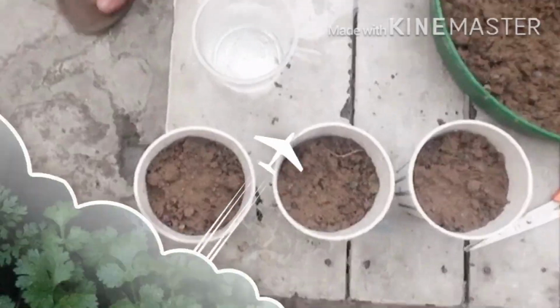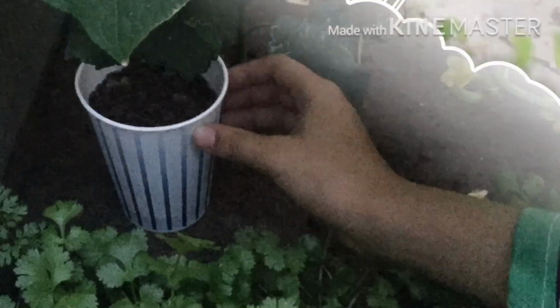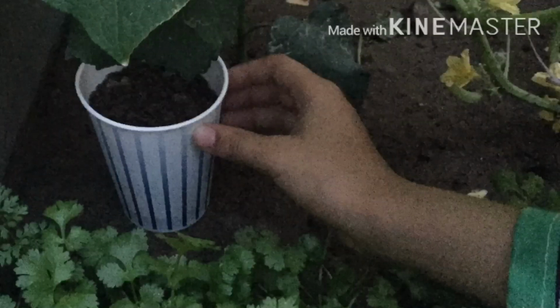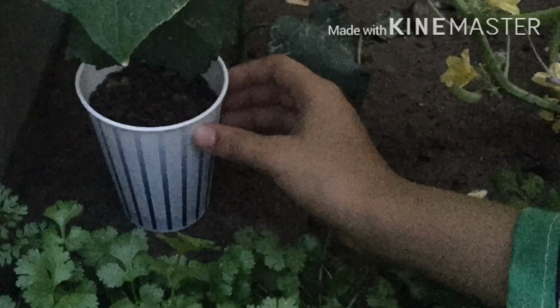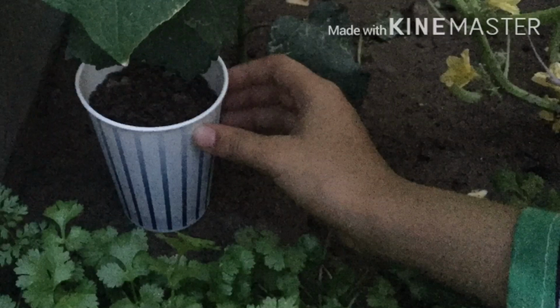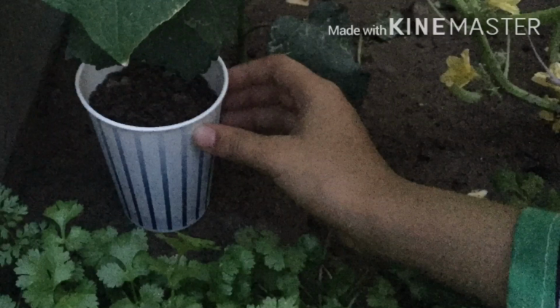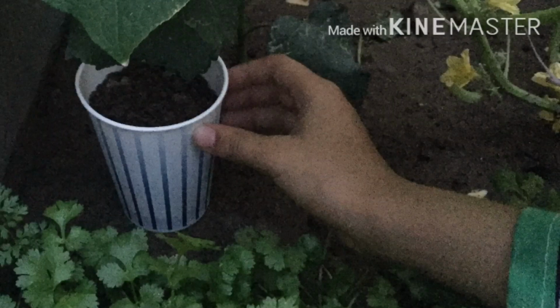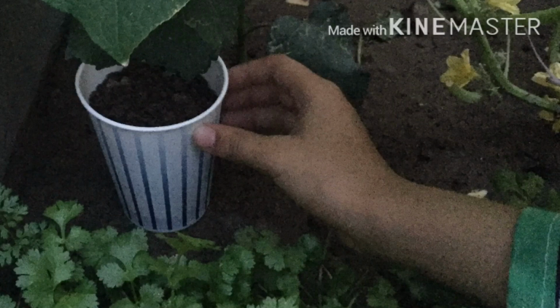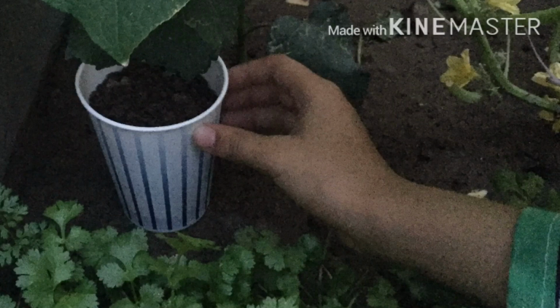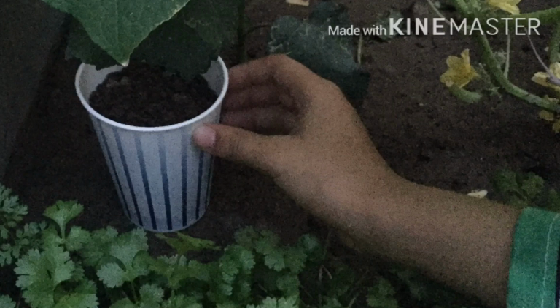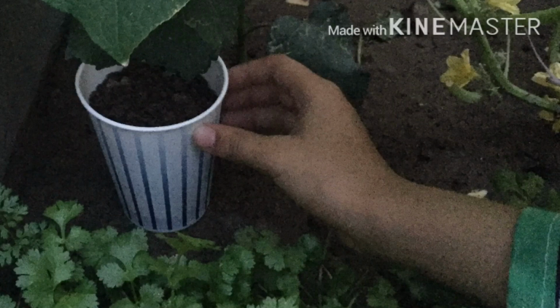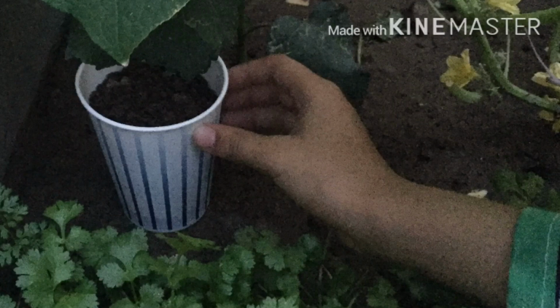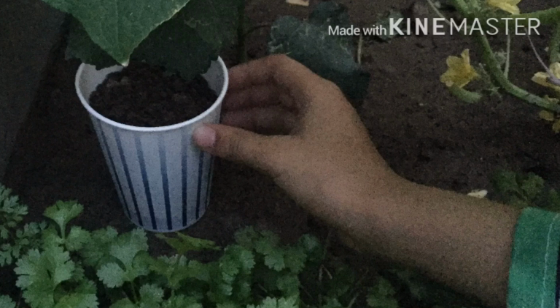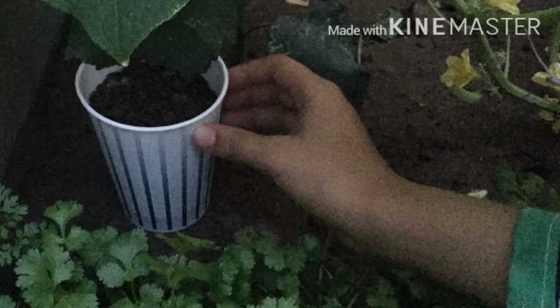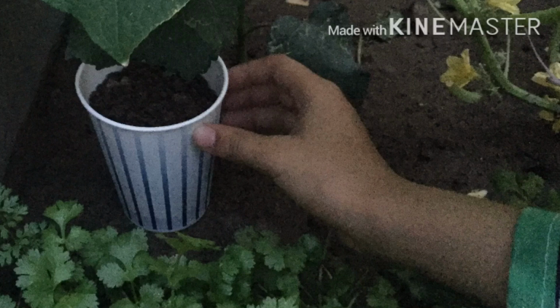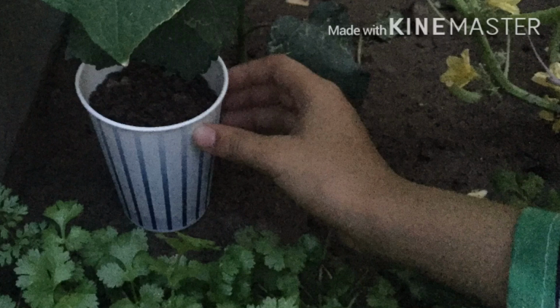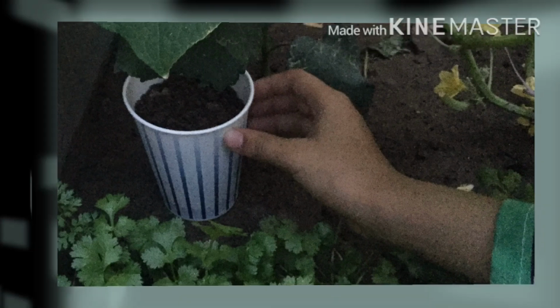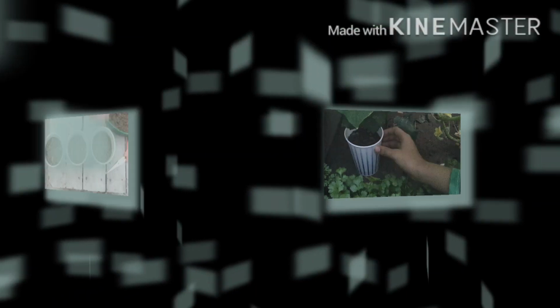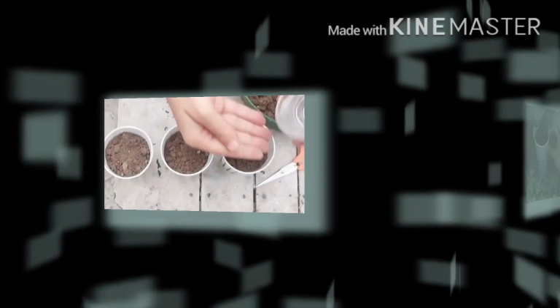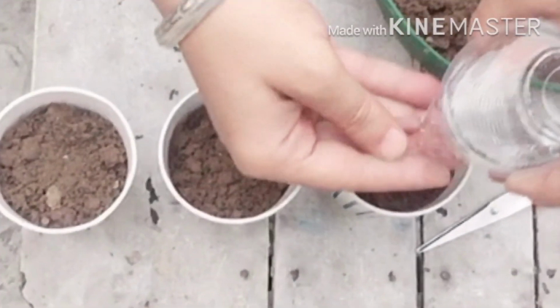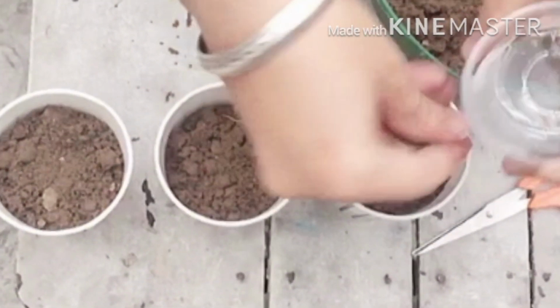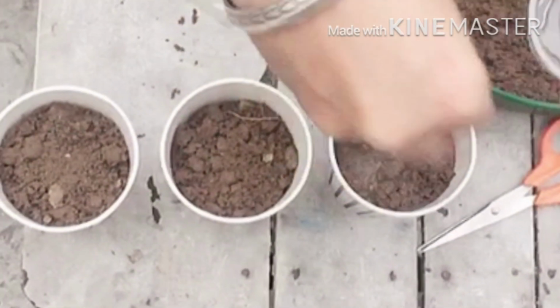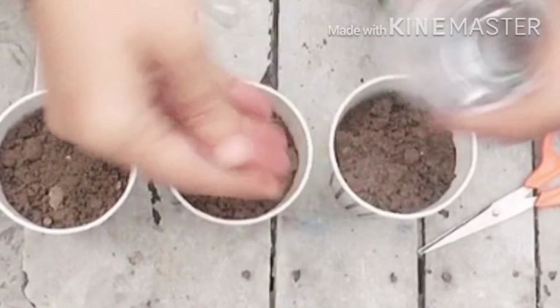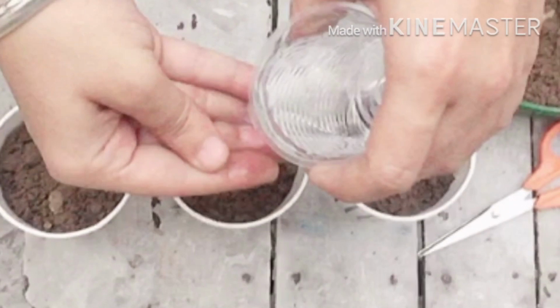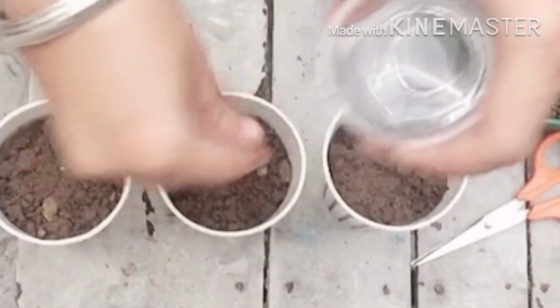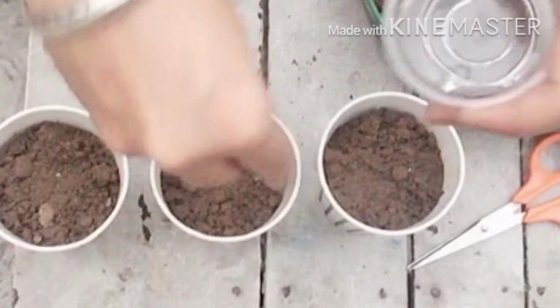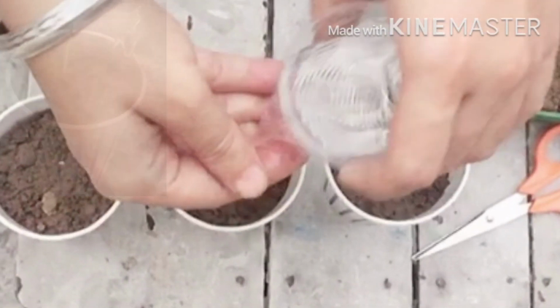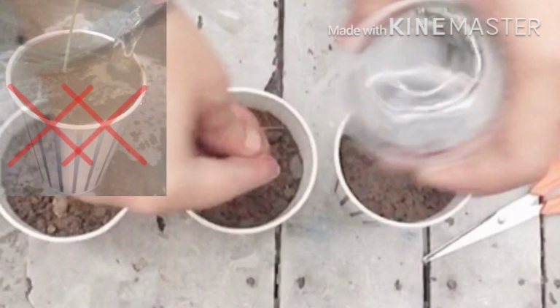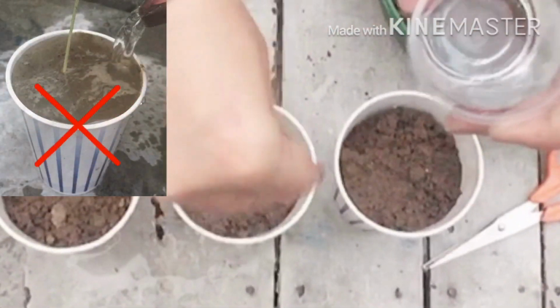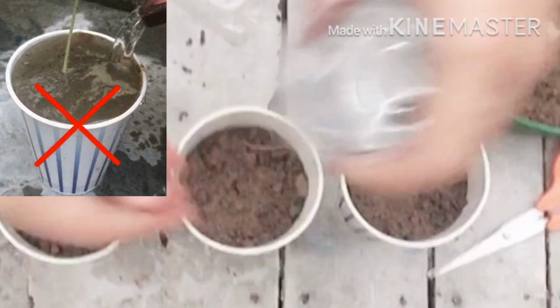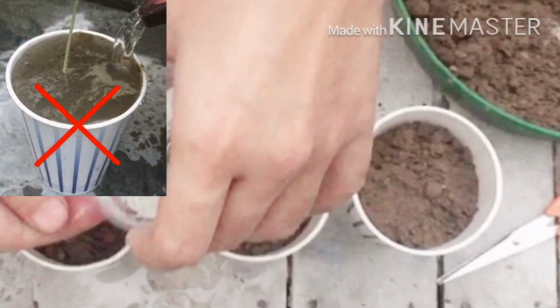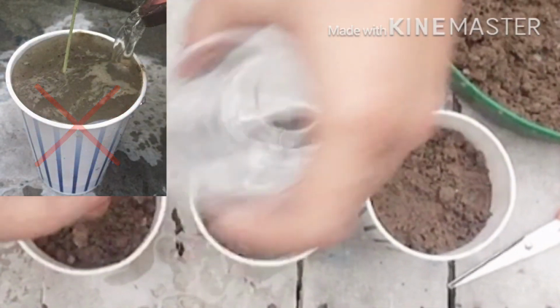Now I will keep all the cups aside under the shade for some days. The soil should remain moist, so we have to water it daily in a little amount, and at the same time we need to avoid overwatering.